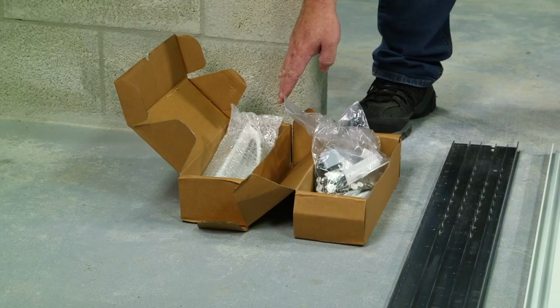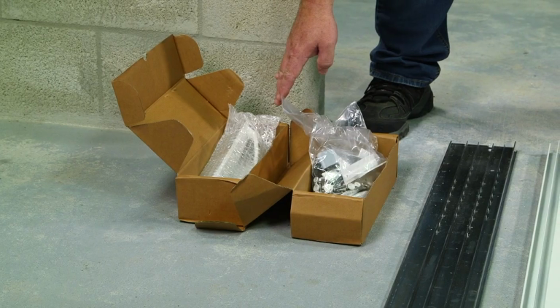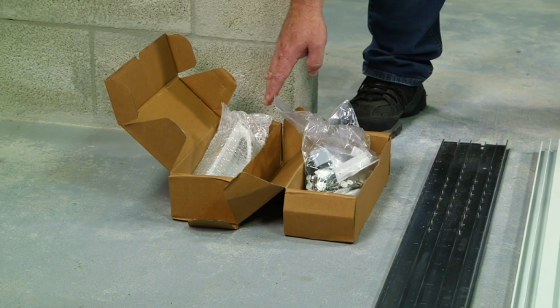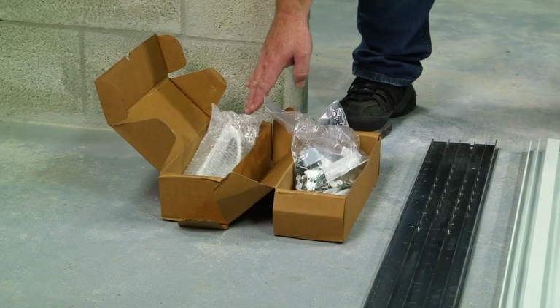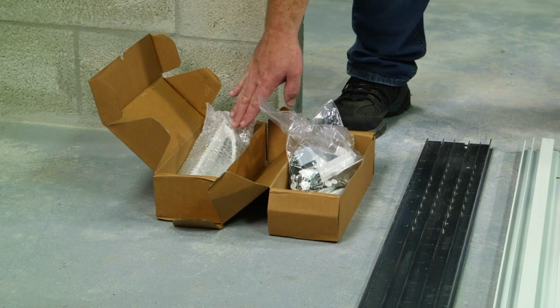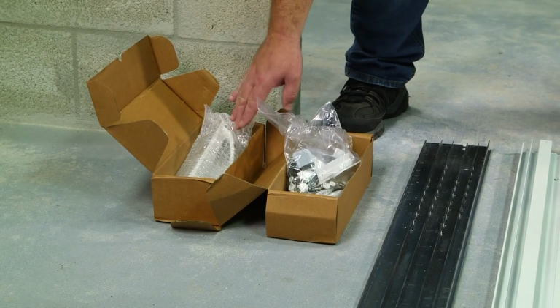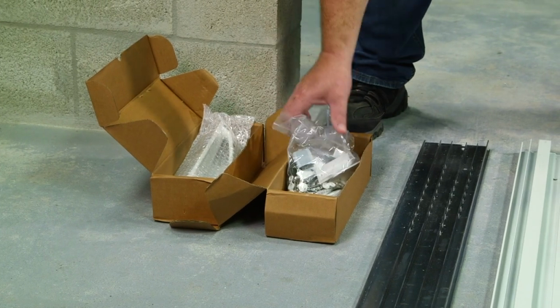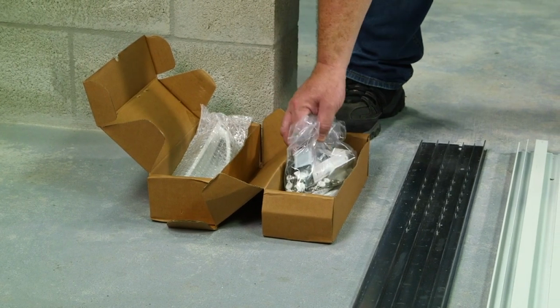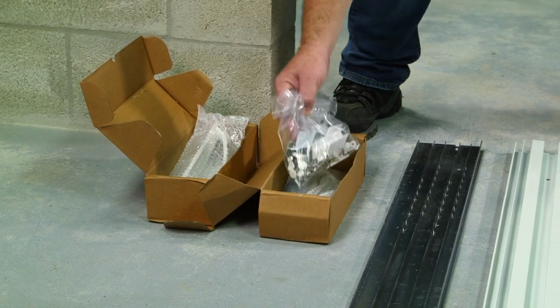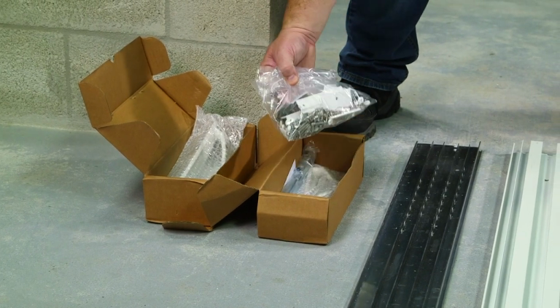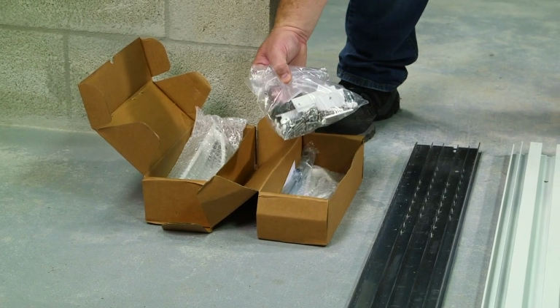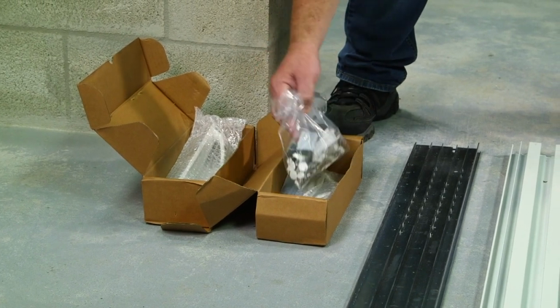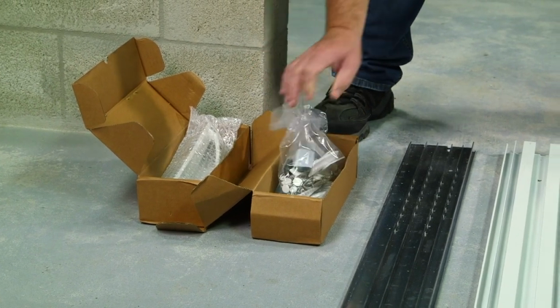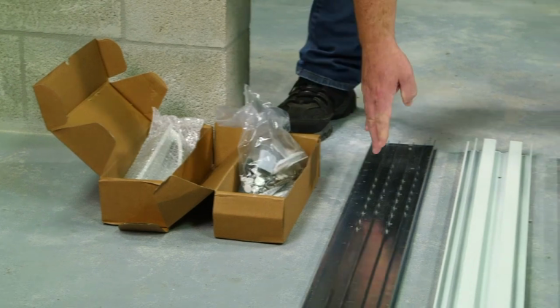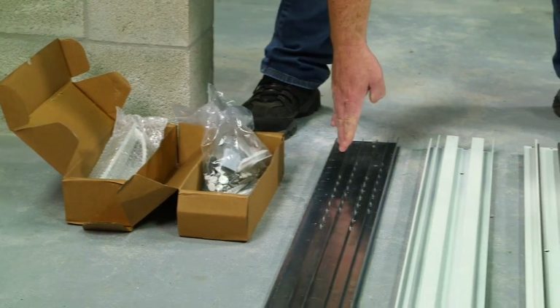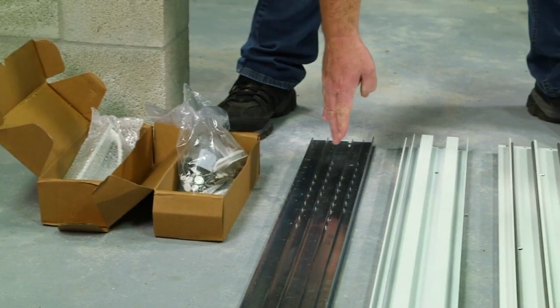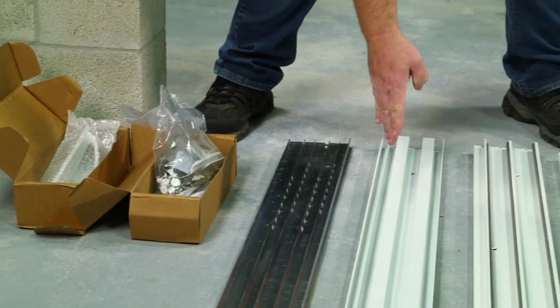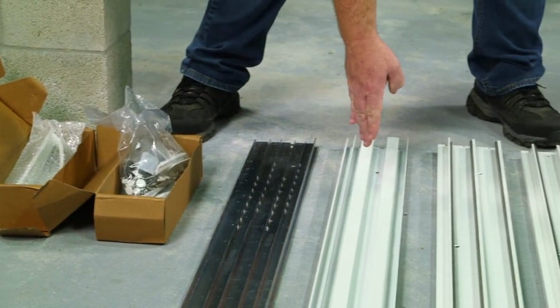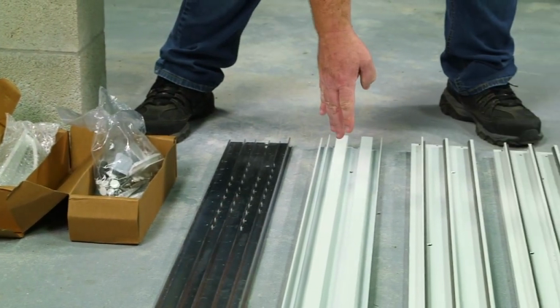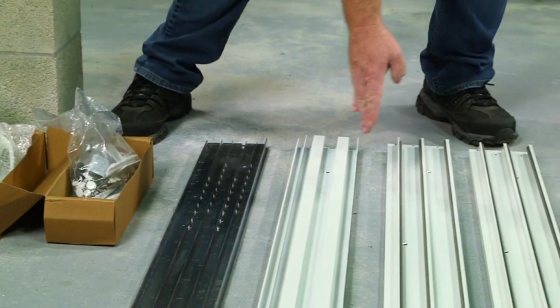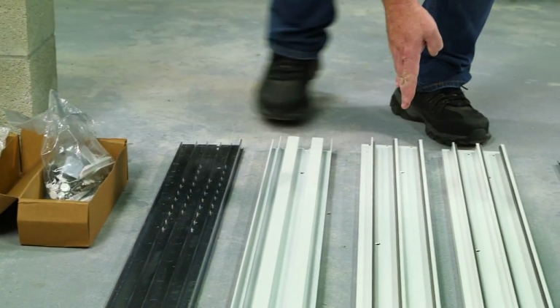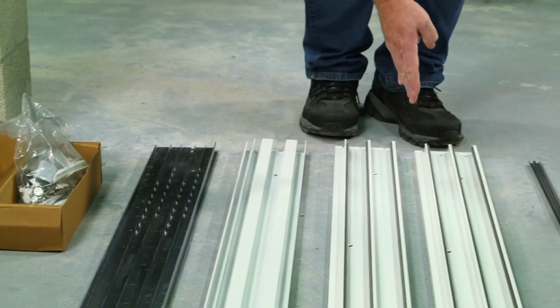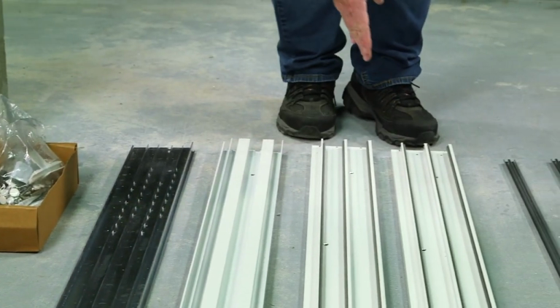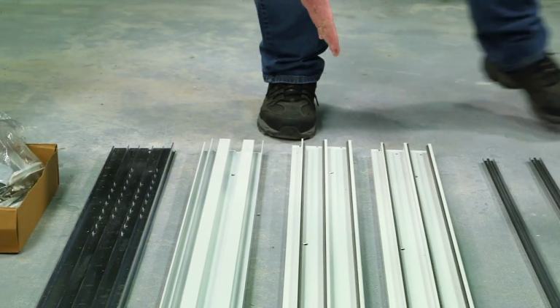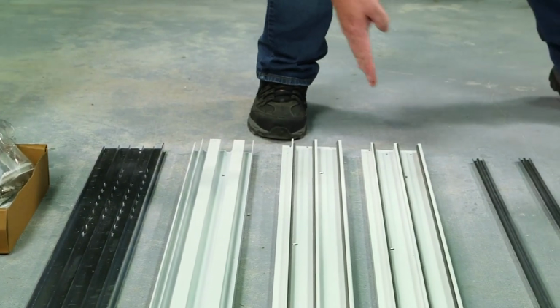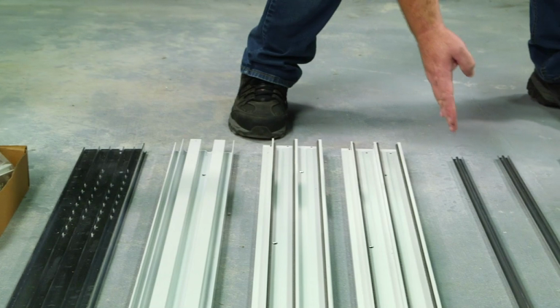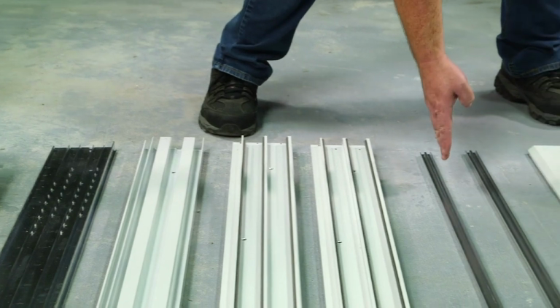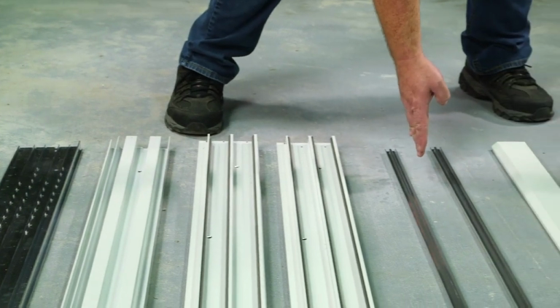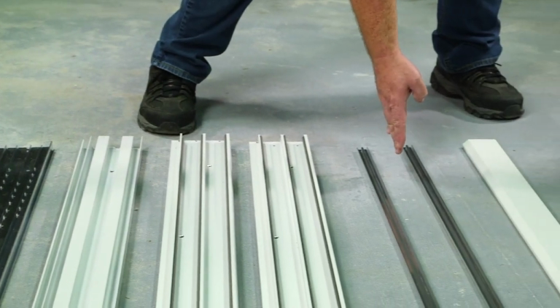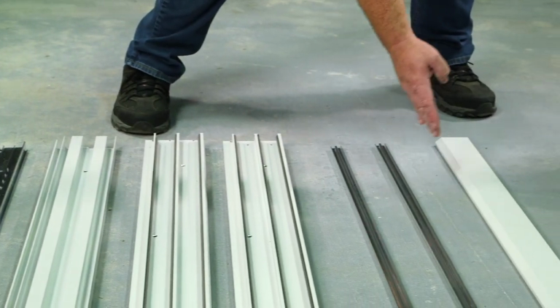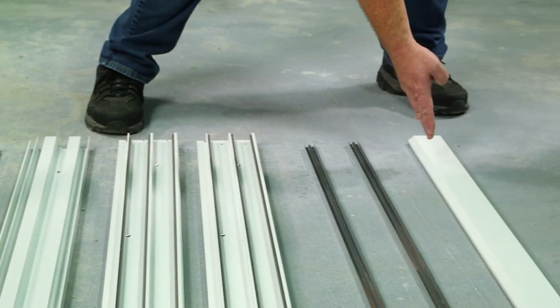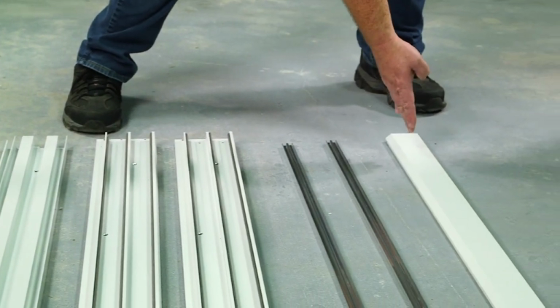Starting with our boxes, we have our handles and all the components we need to assemble the frame, our track, our header, our left and right jams, our track covers, and the seal adapter.